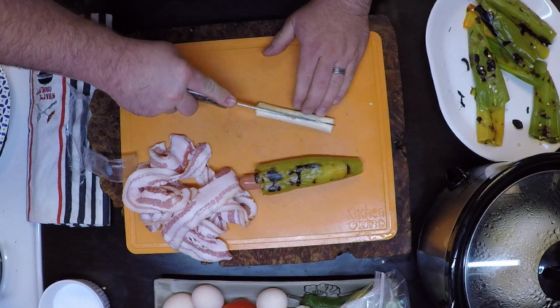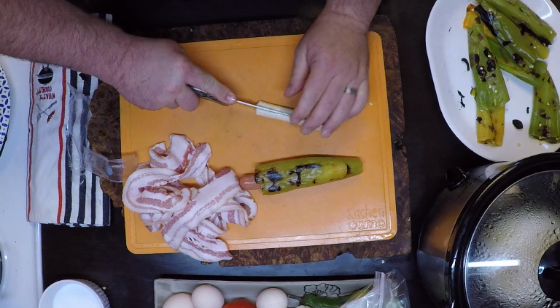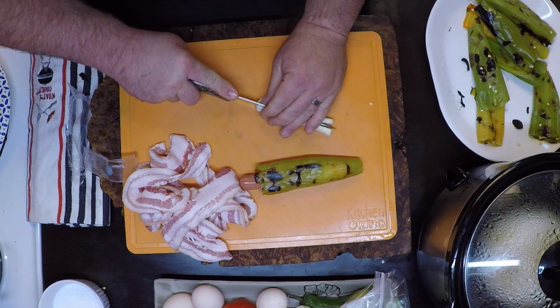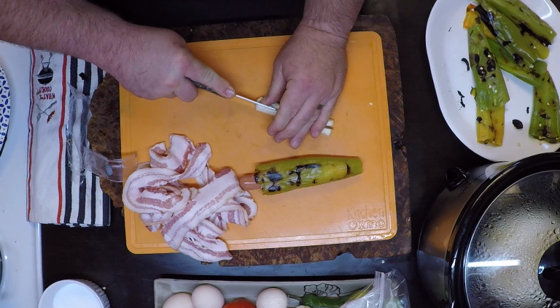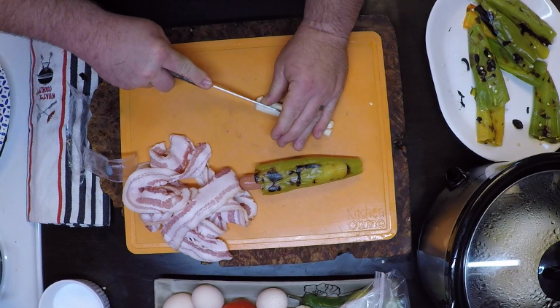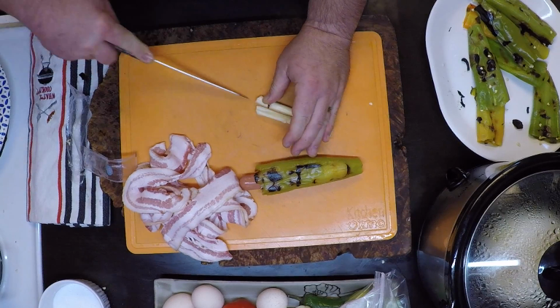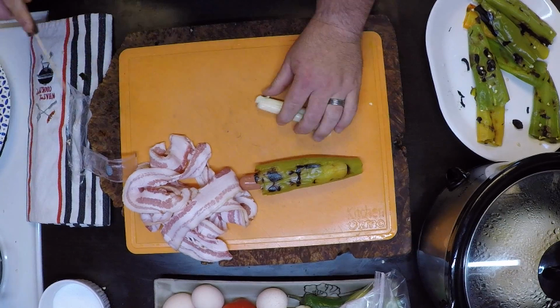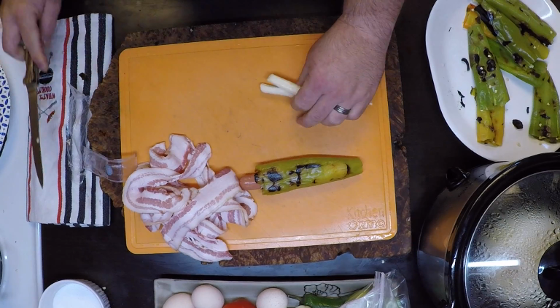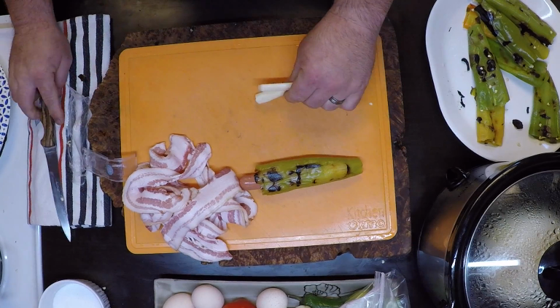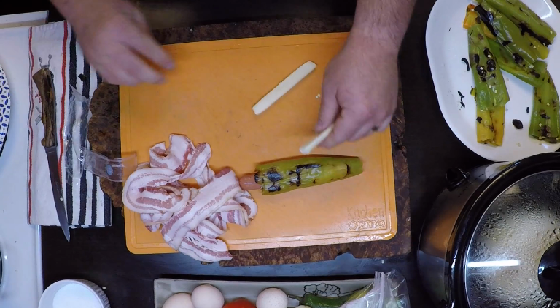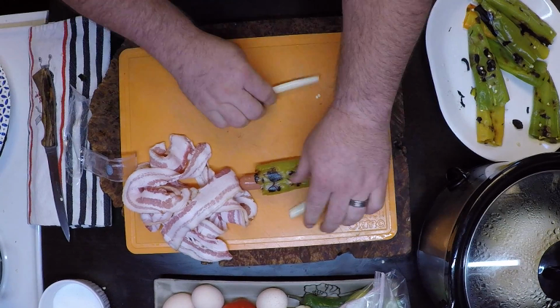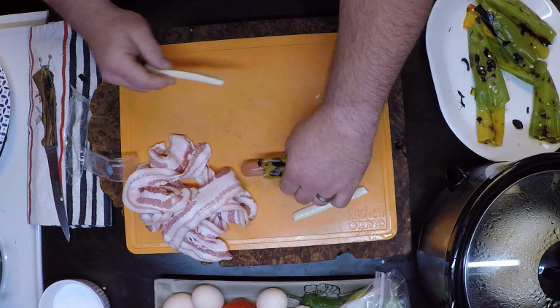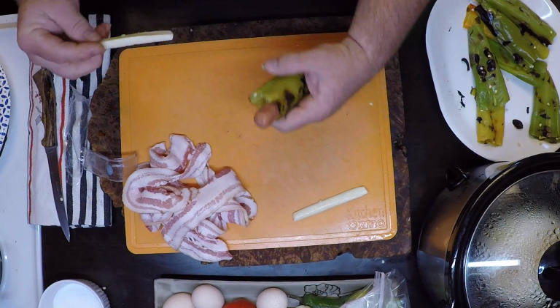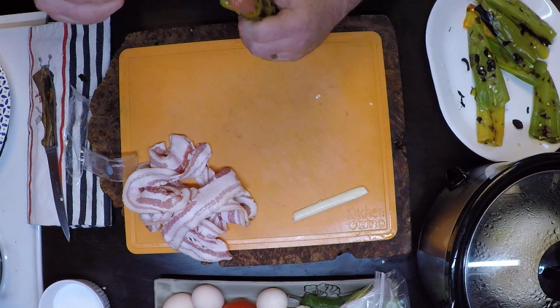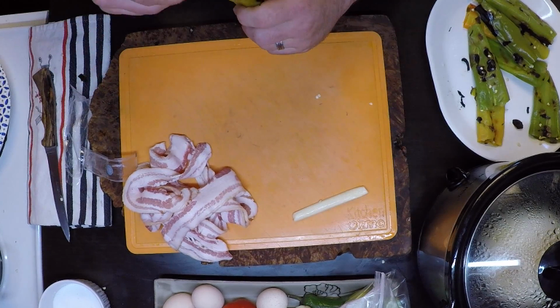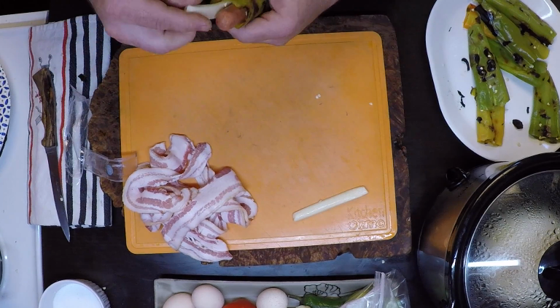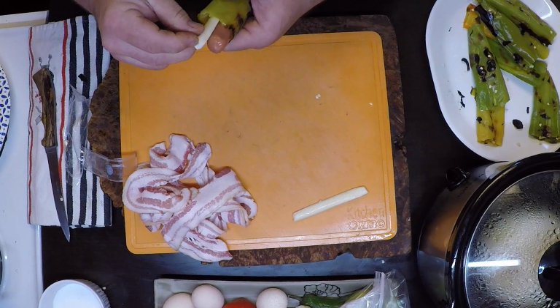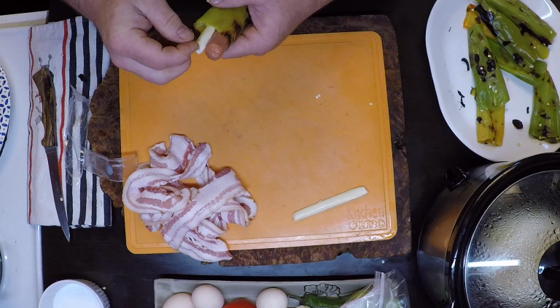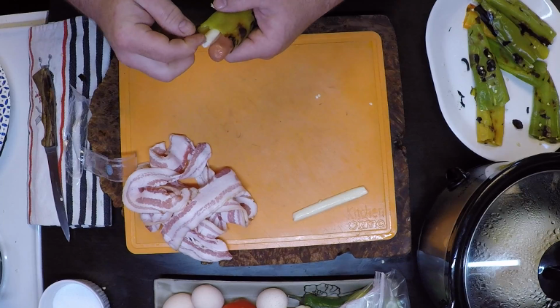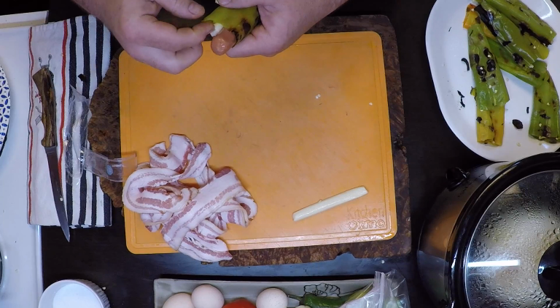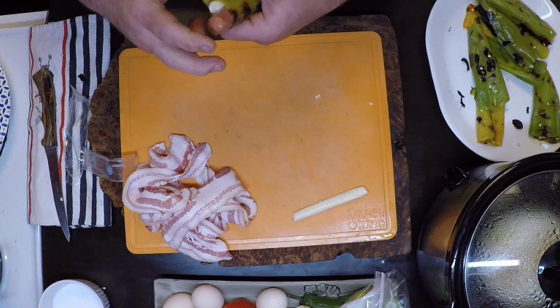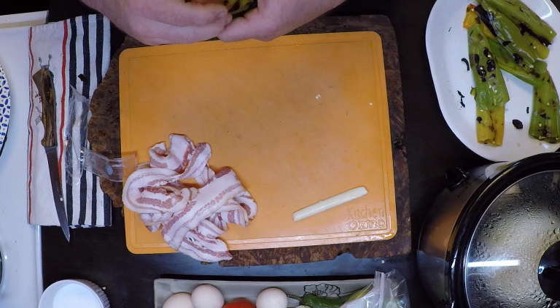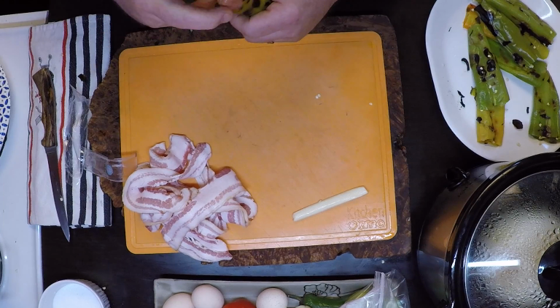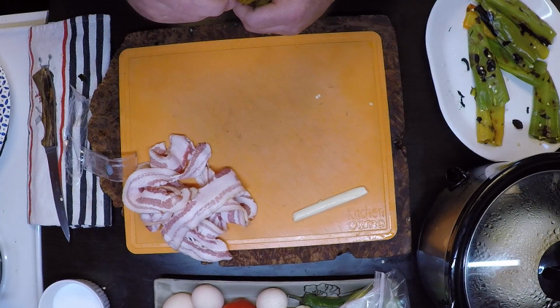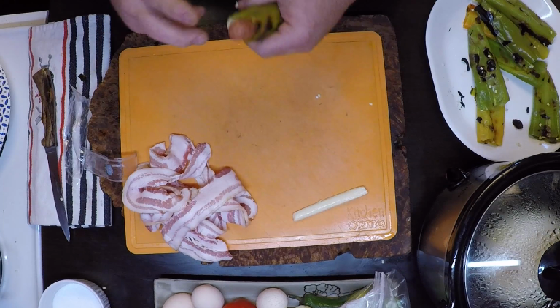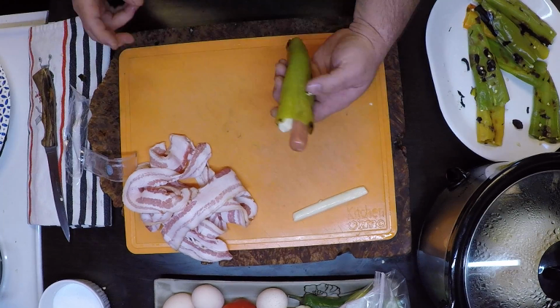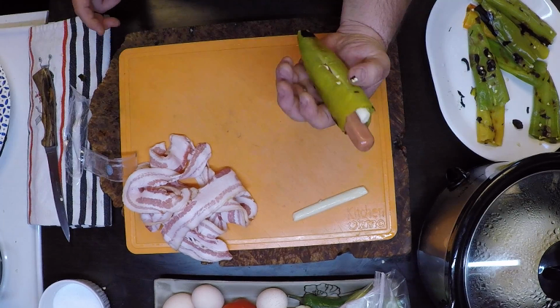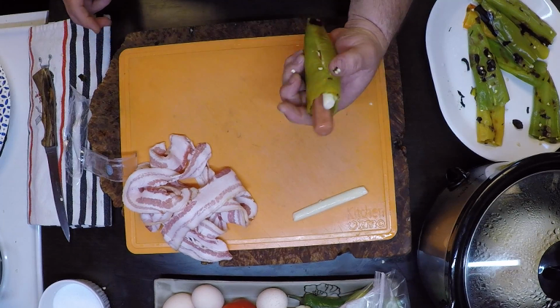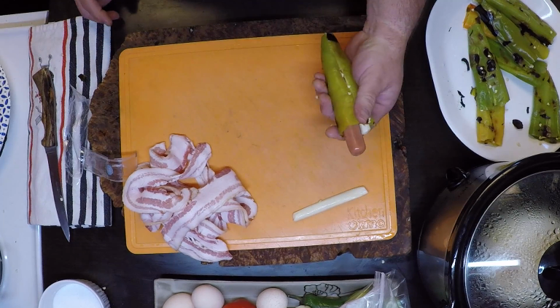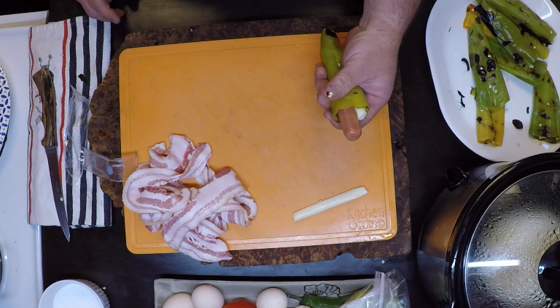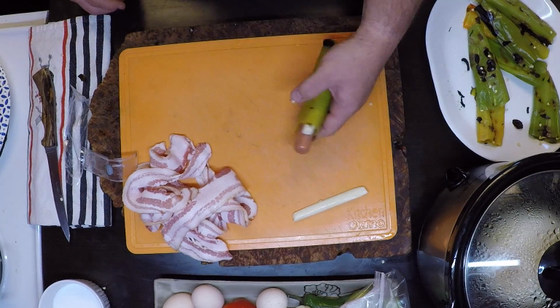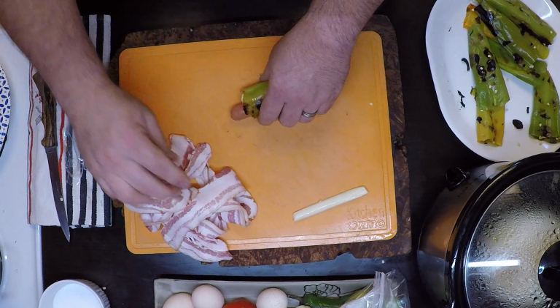Half a string cheese might just... oh yeah. Cool, little bonus.